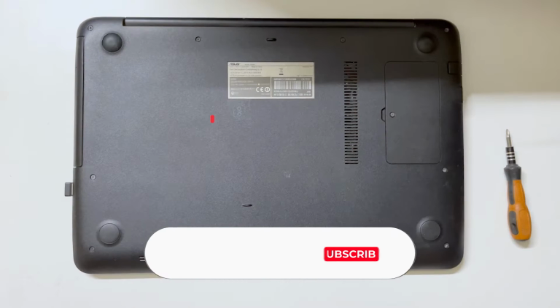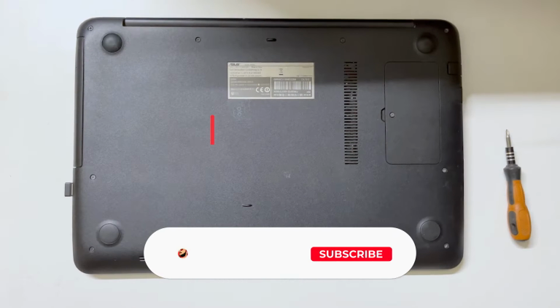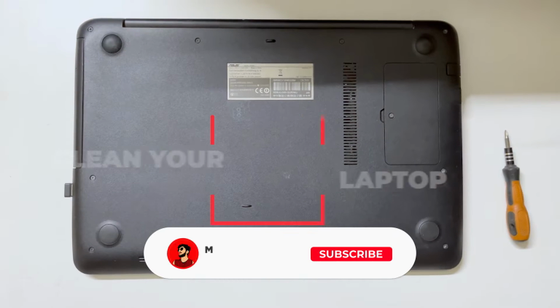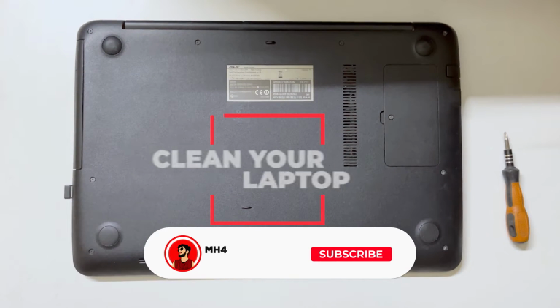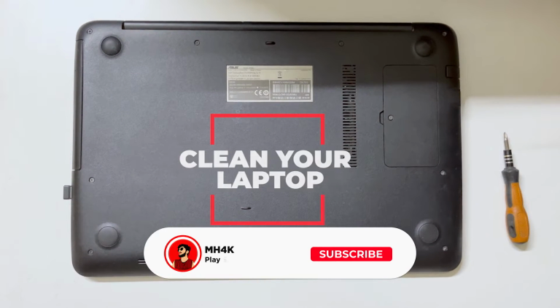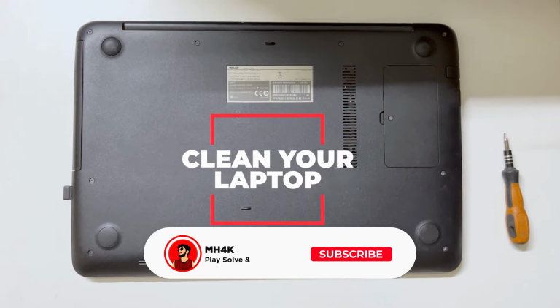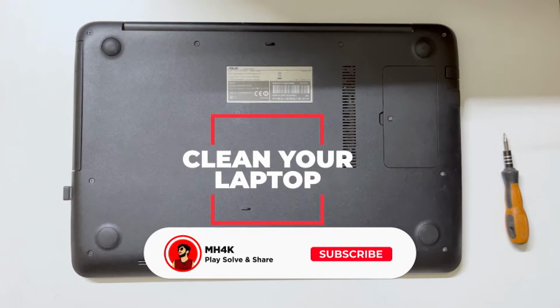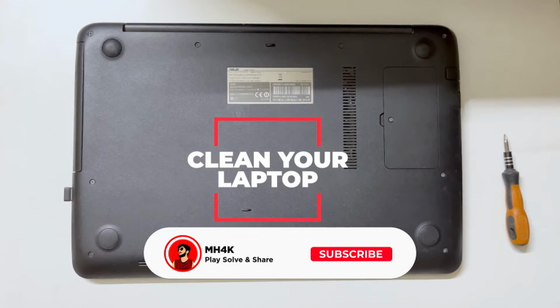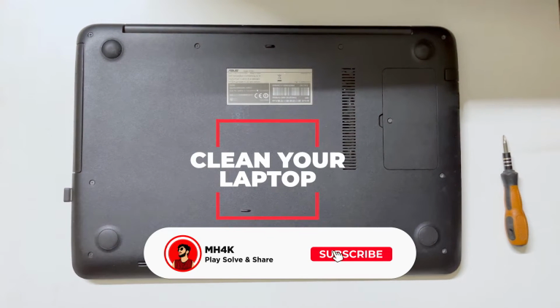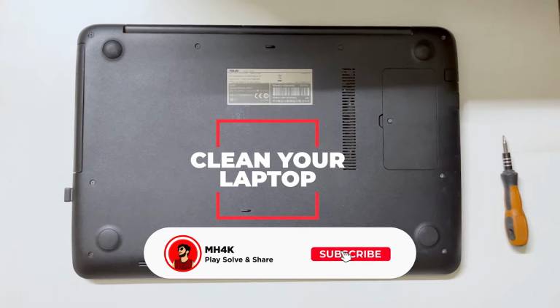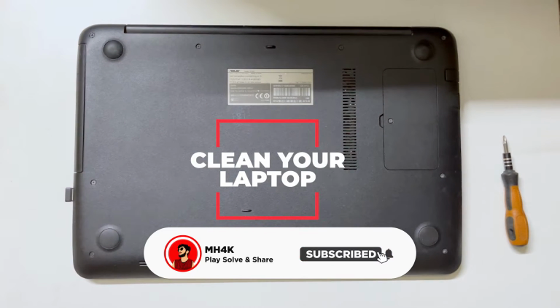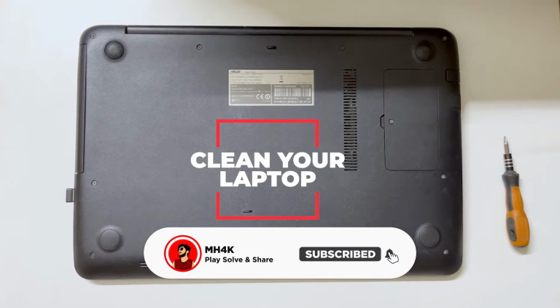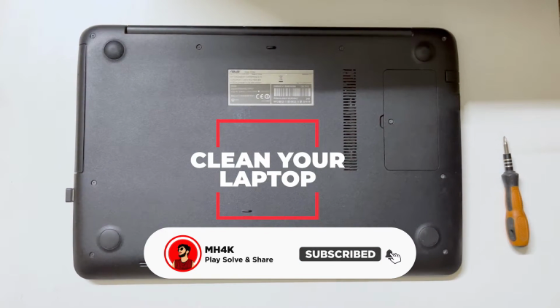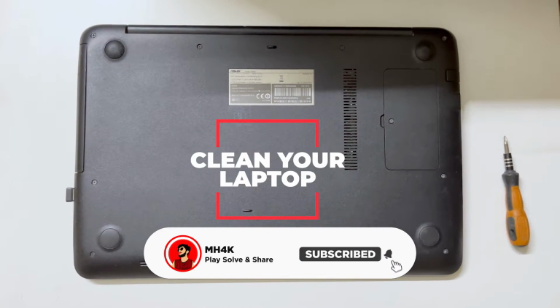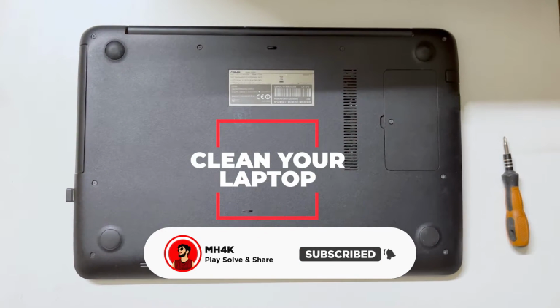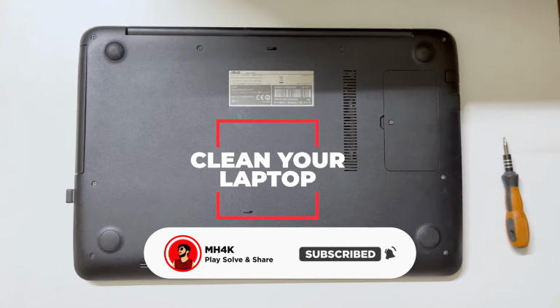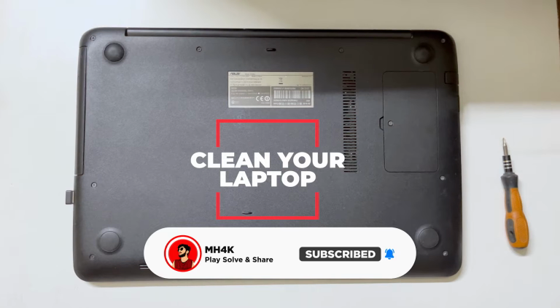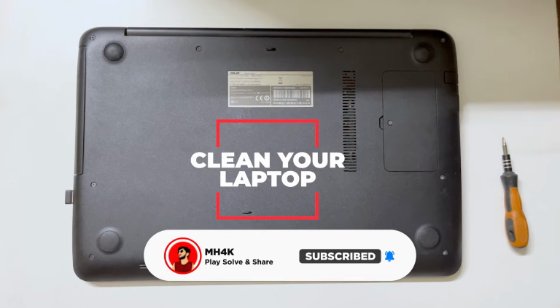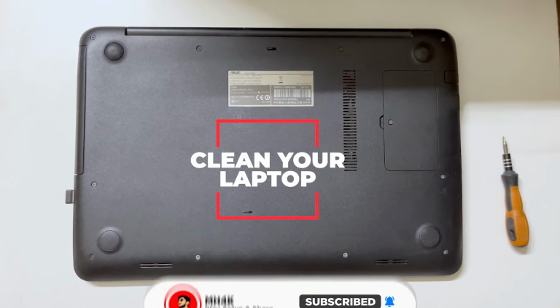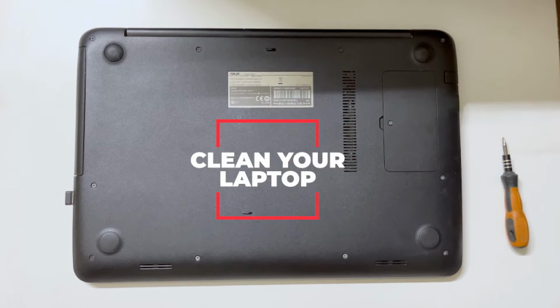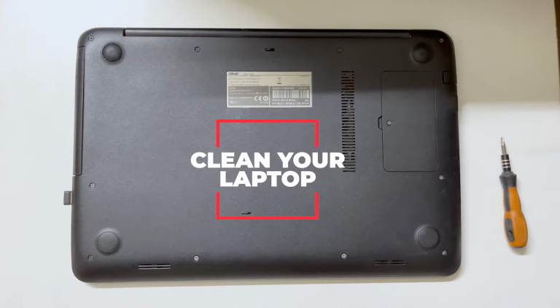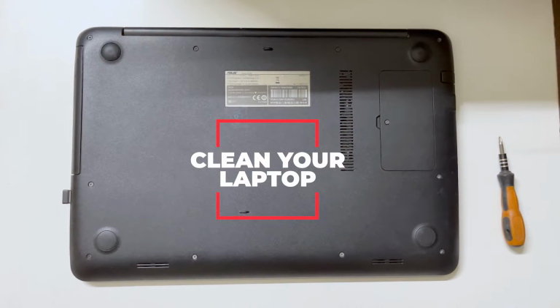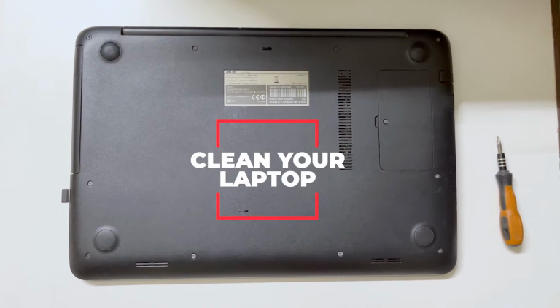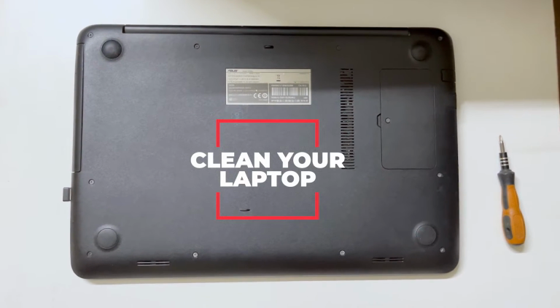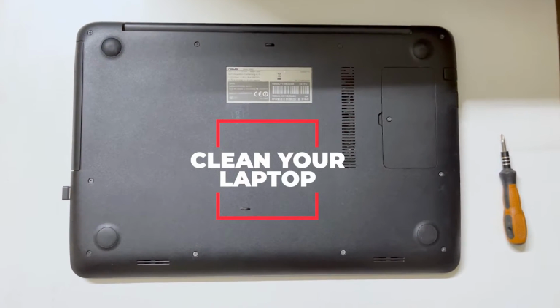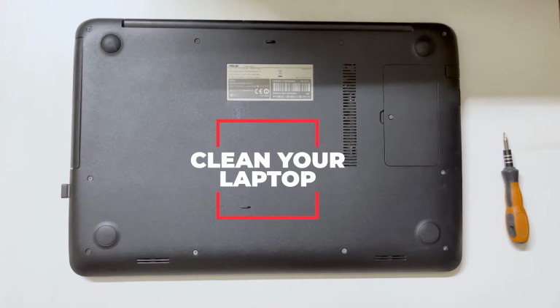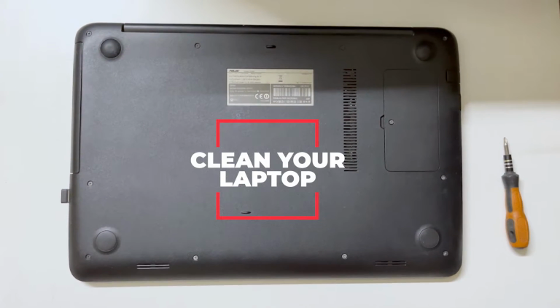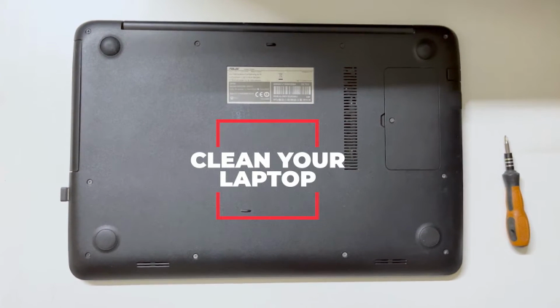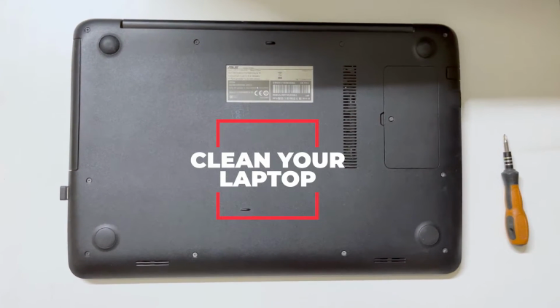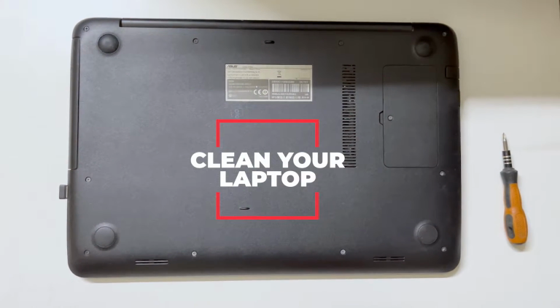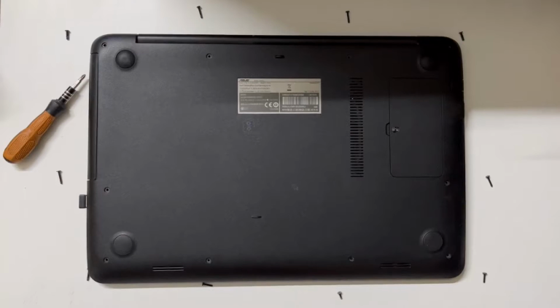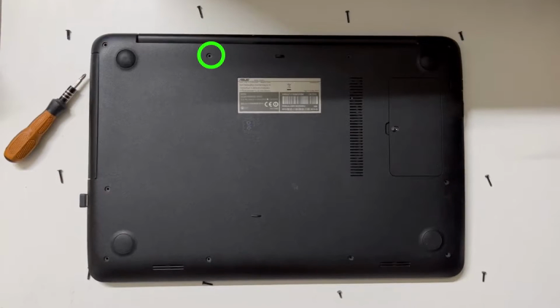Hello guys, welcome back to the channel. In this video I'll show you how you can clean your laptop at home with ease. This is going to be super simple and not that much technical.